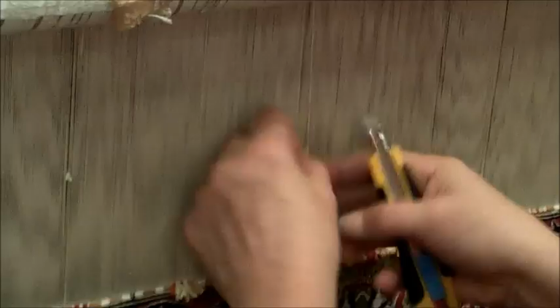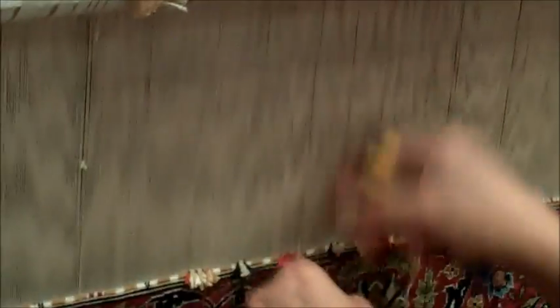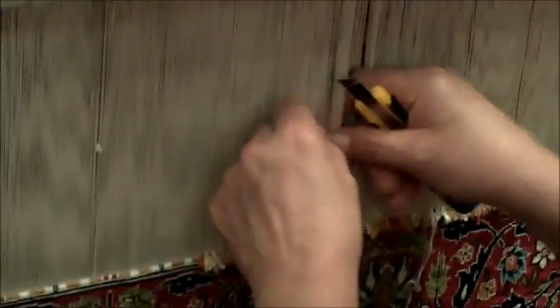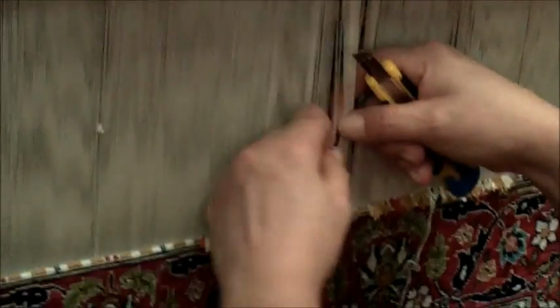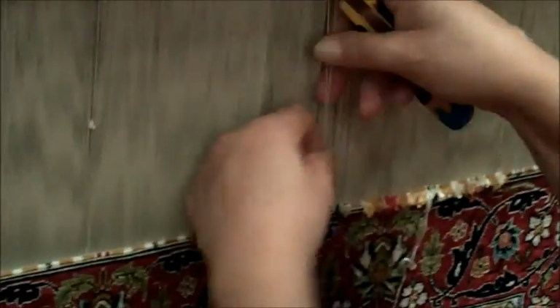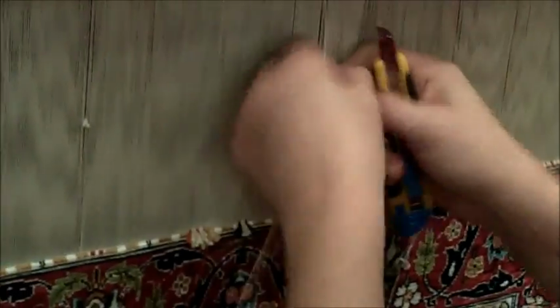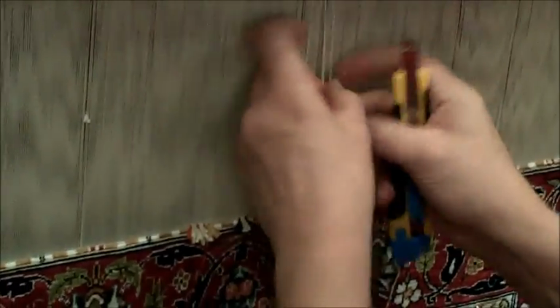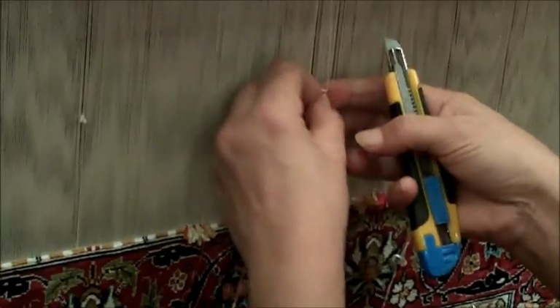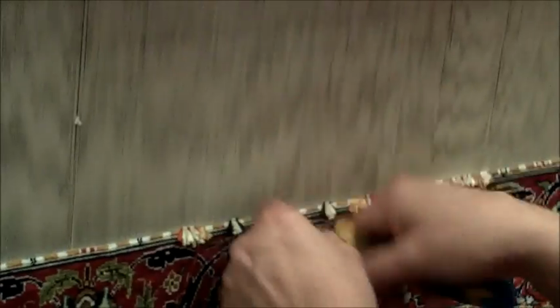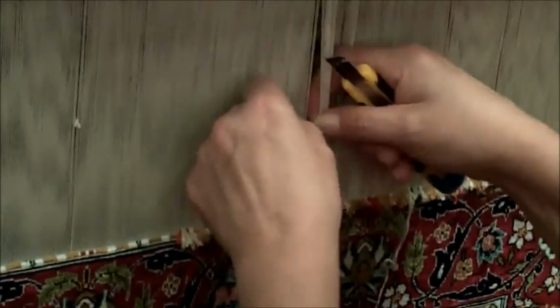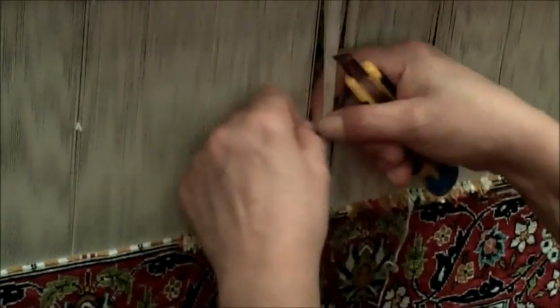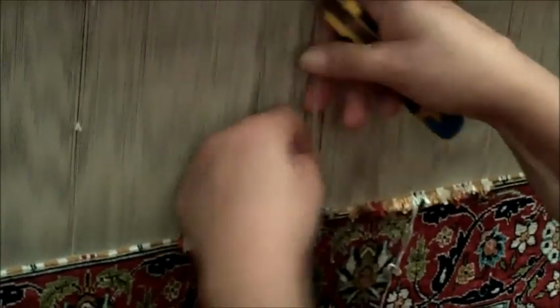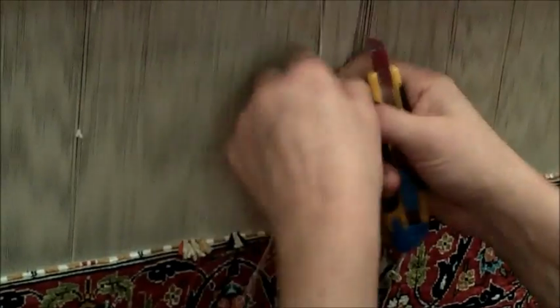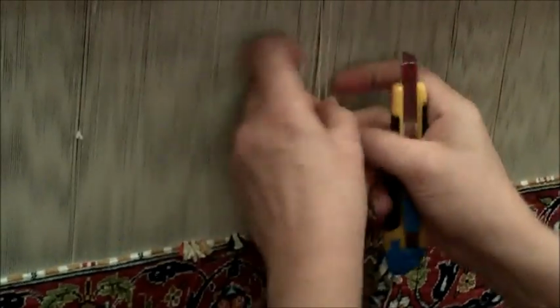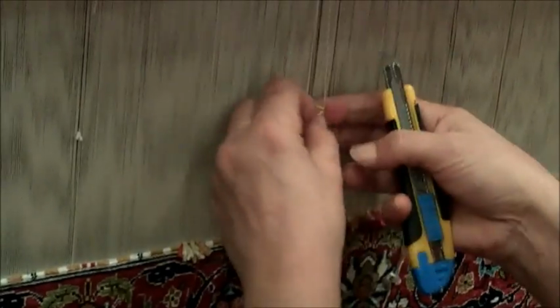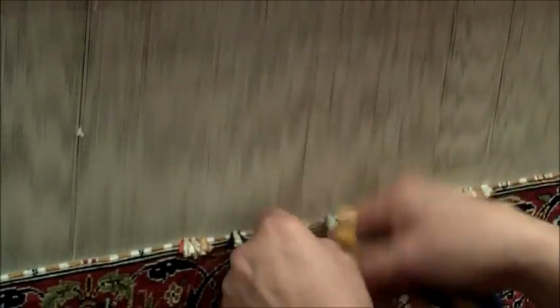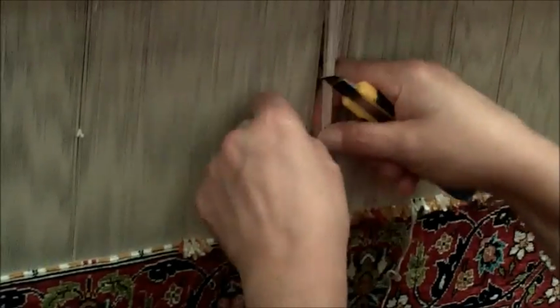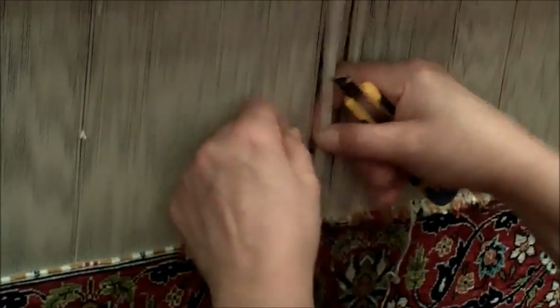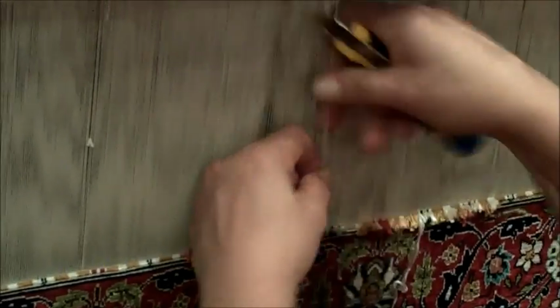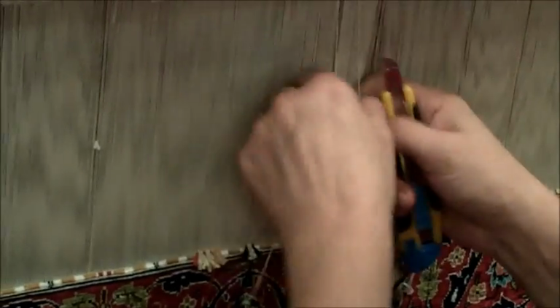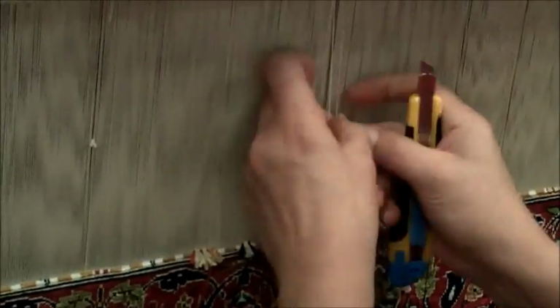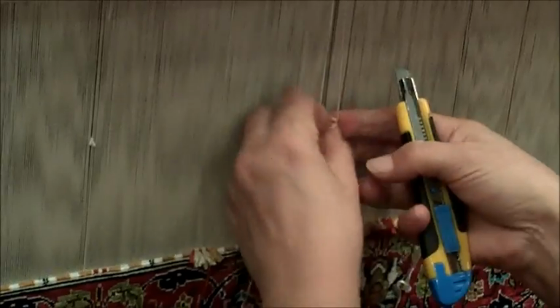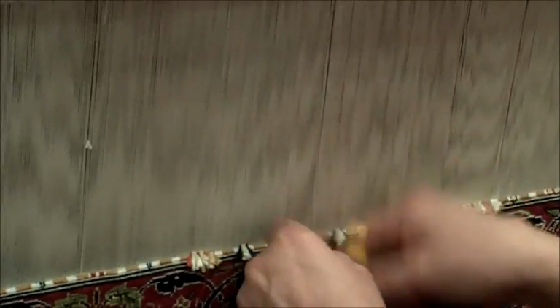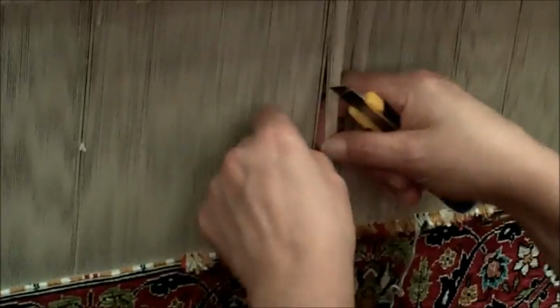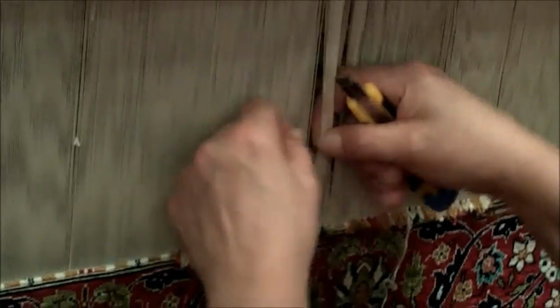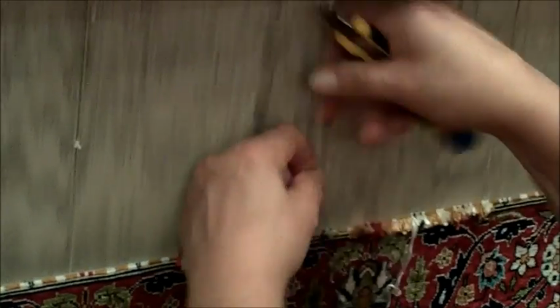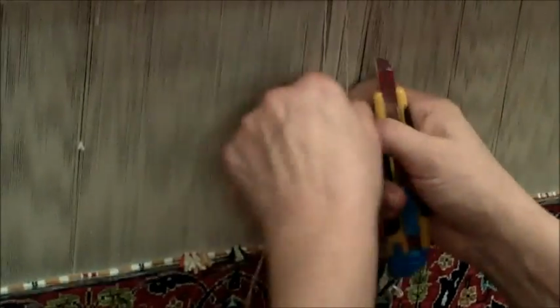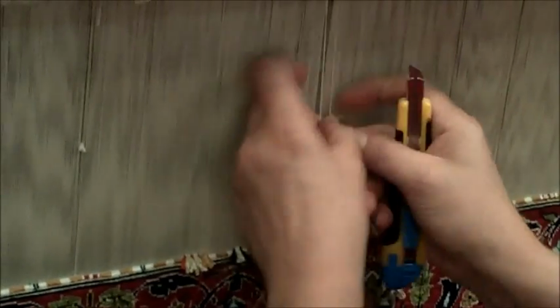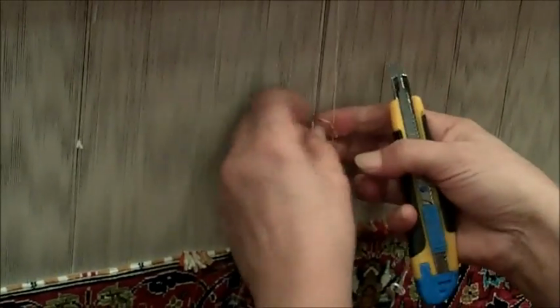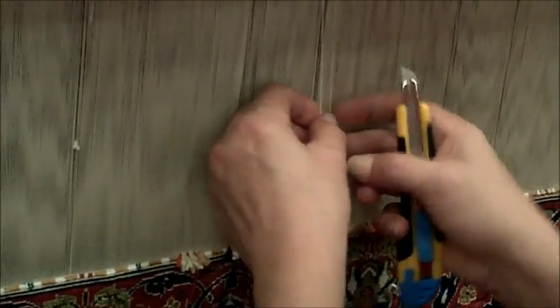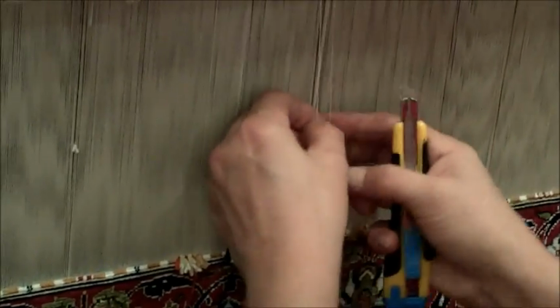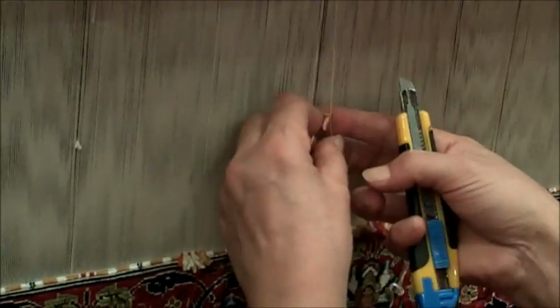Each little square is one double knot. So to create this design, she has to stay on the same line — like five red, two blue, three green. And if she misses any of those colors, the design will be off and the red will lose all the red.